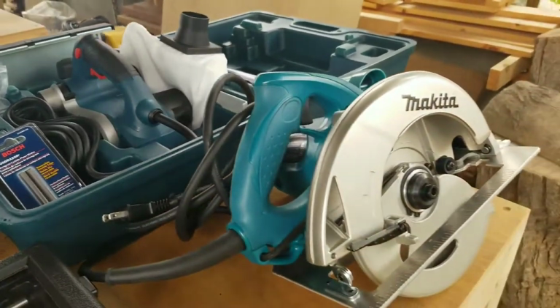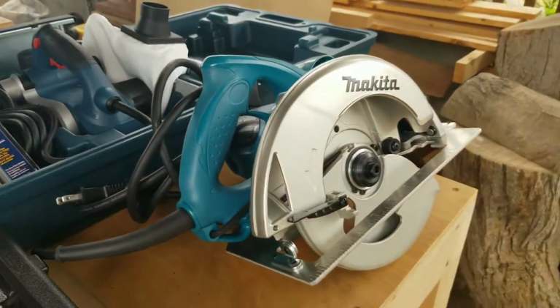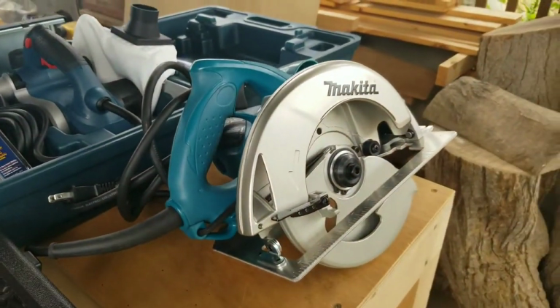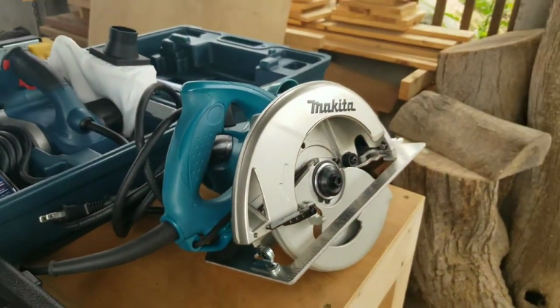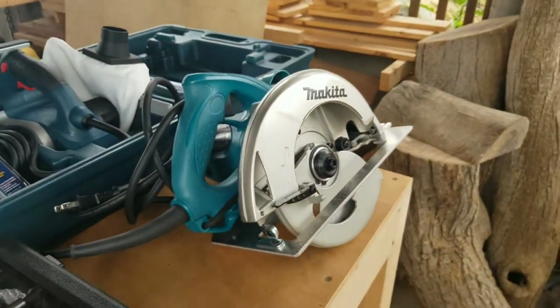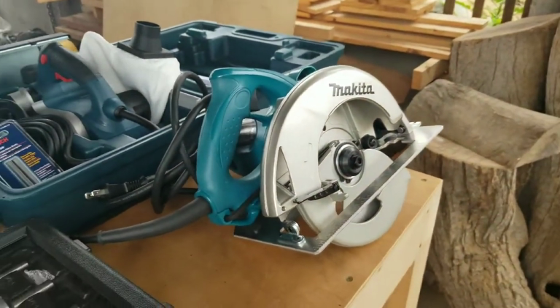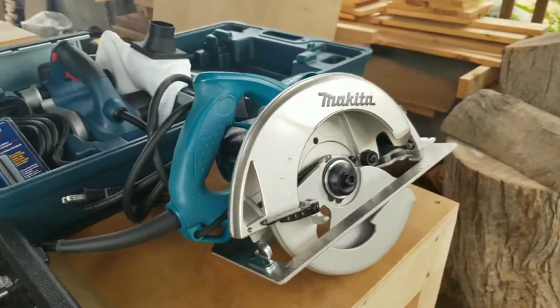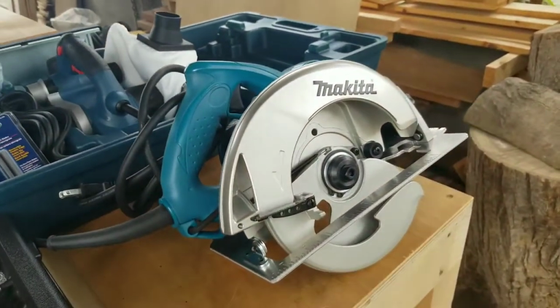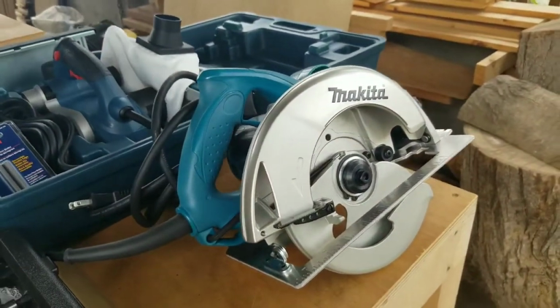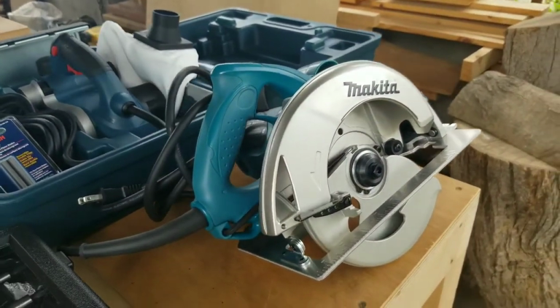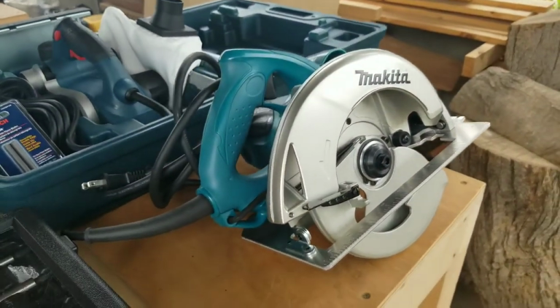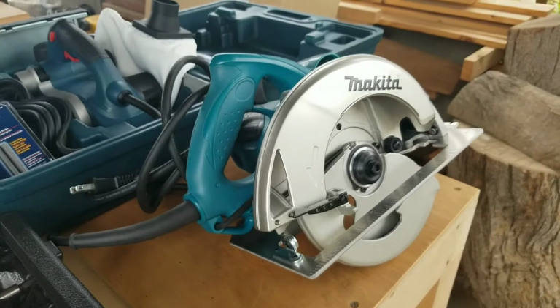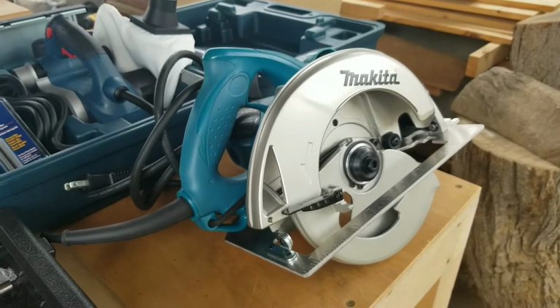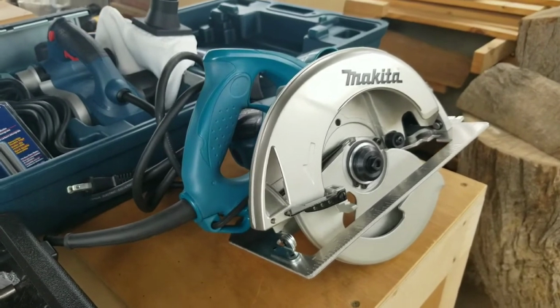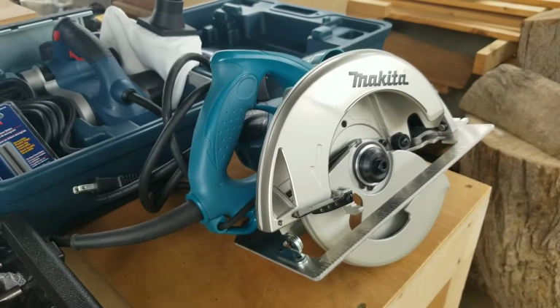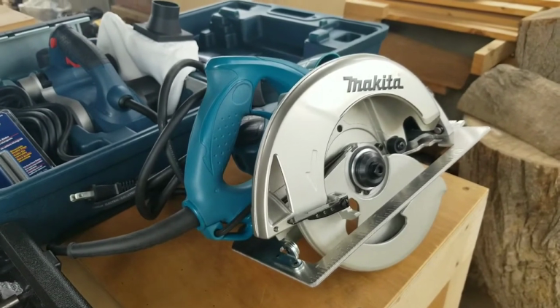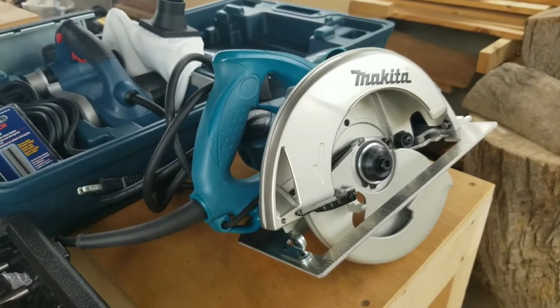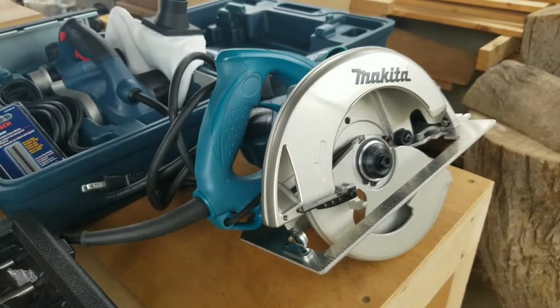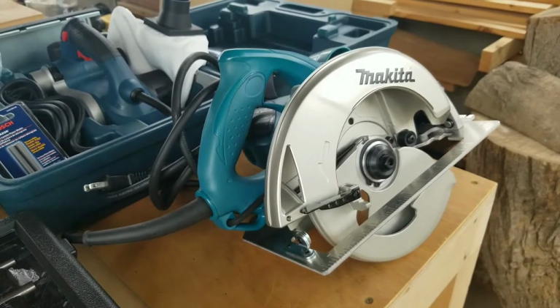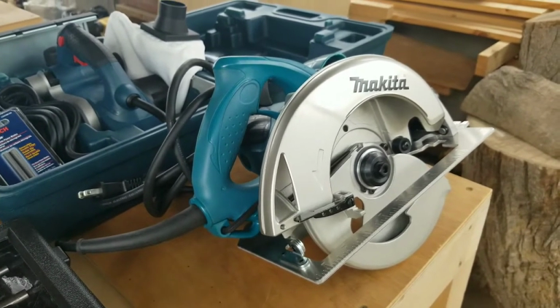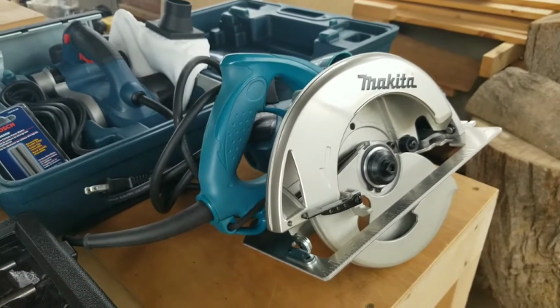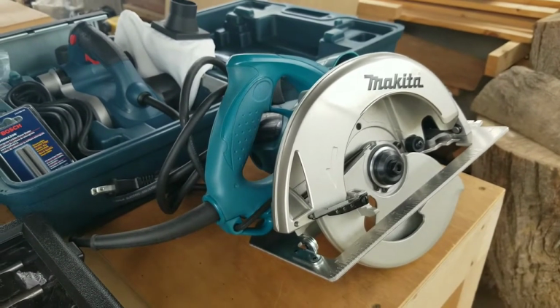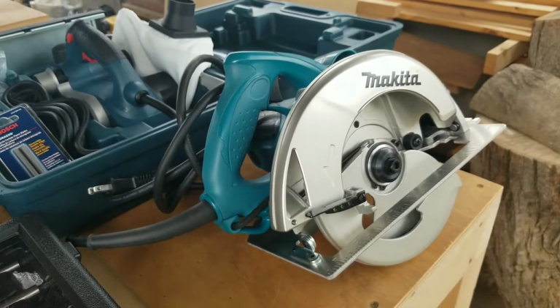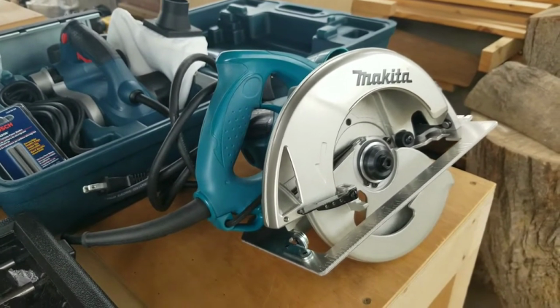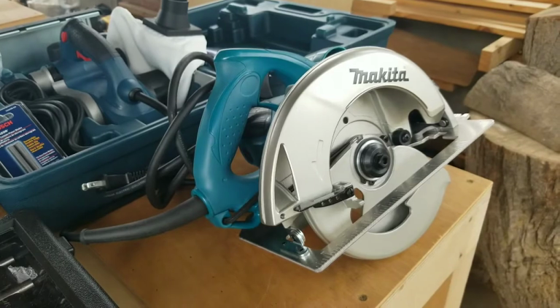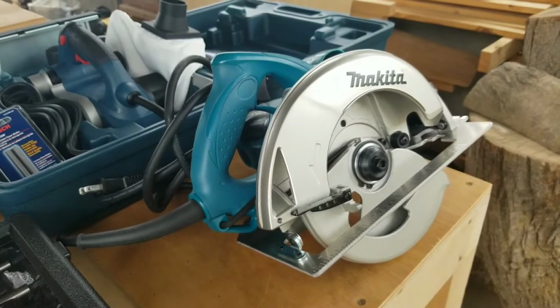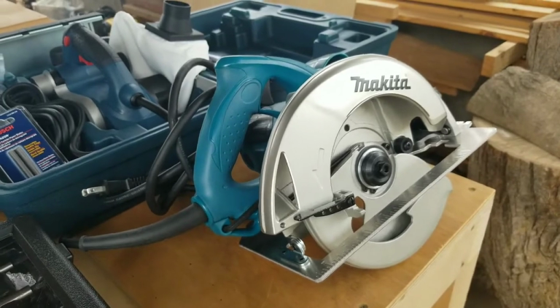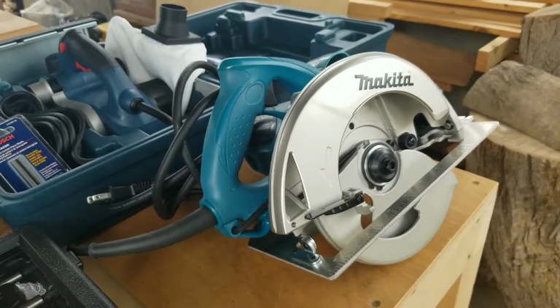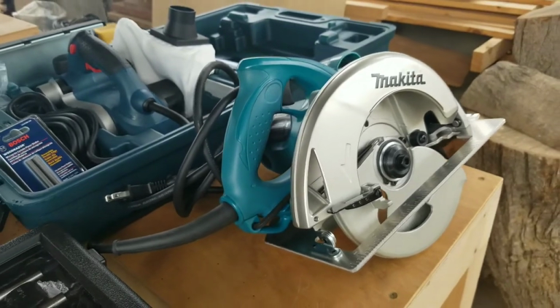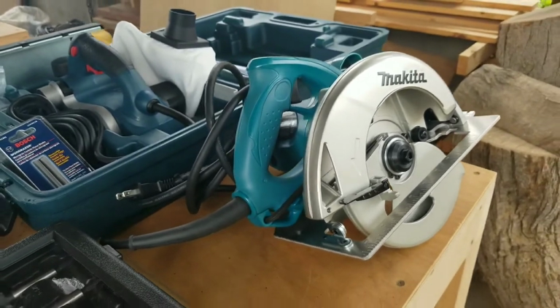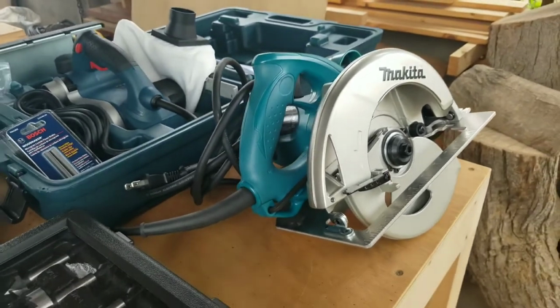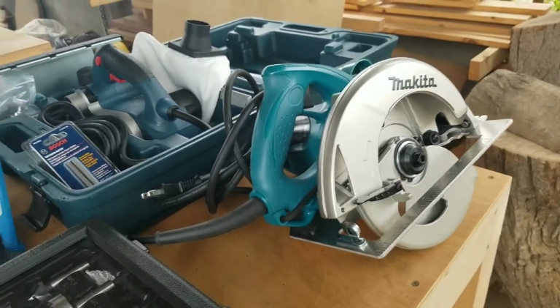I also bought a Makita circular saw, corded. Sometimes you need the extra power for other projects. I have a battery-operated Milwaukee, but sometimes it's just not strong enough for what I need.